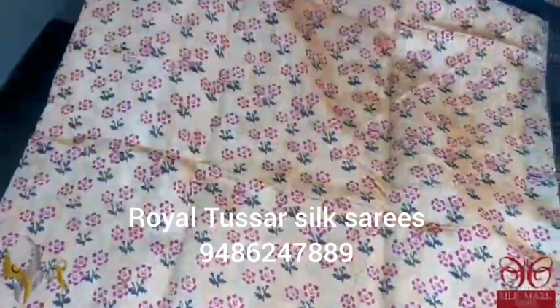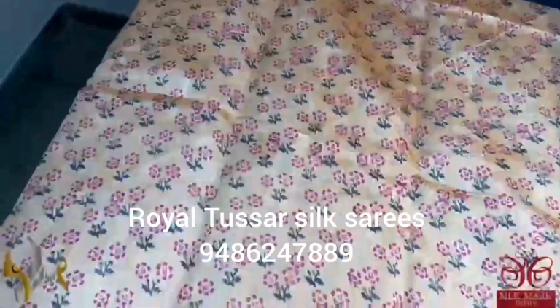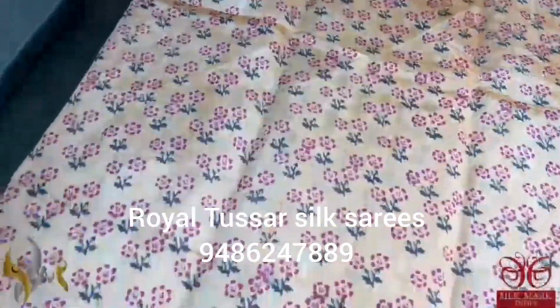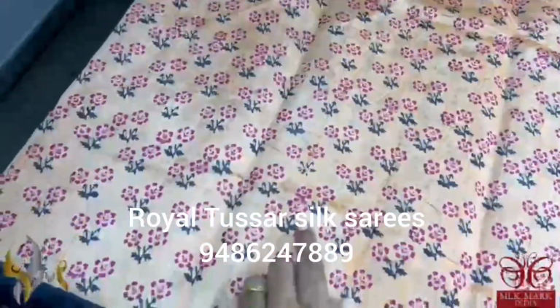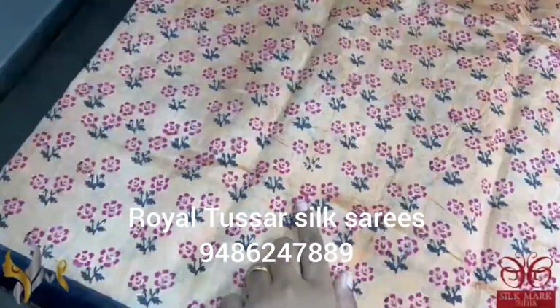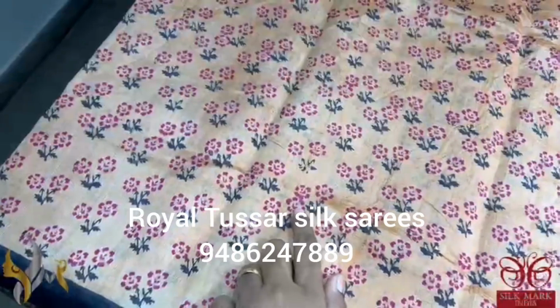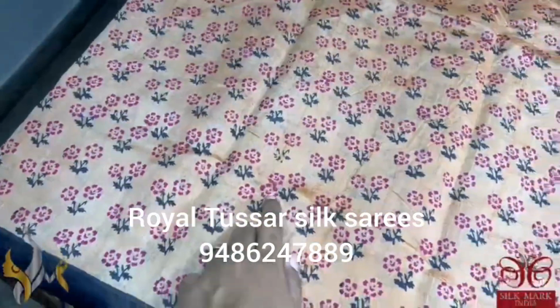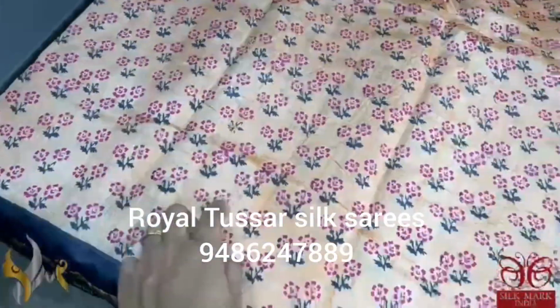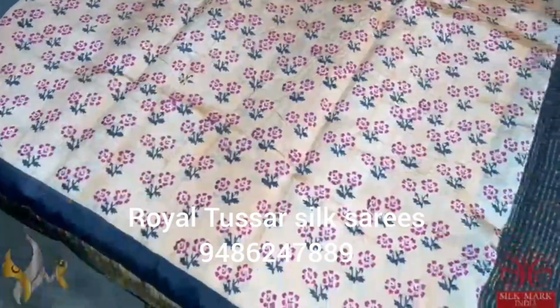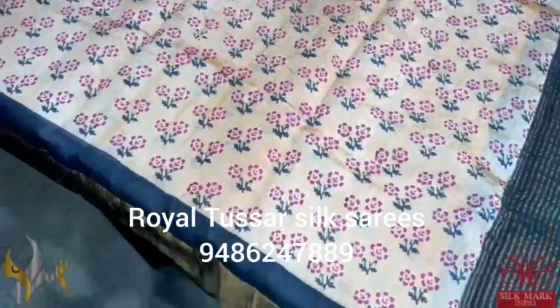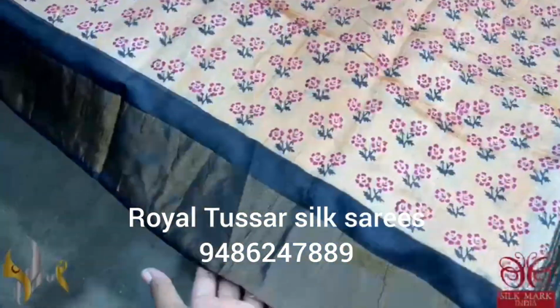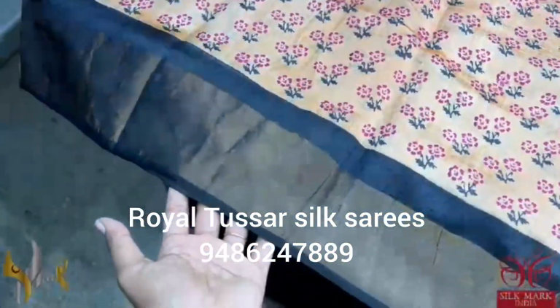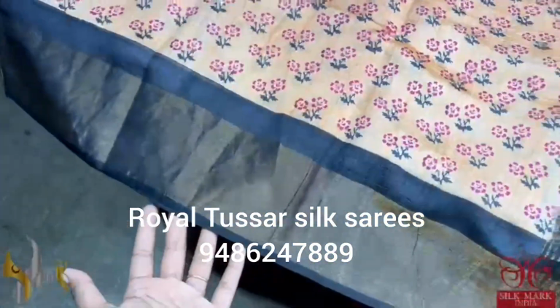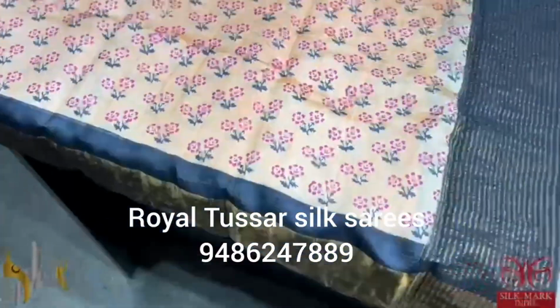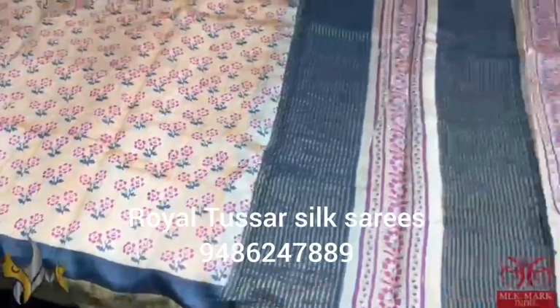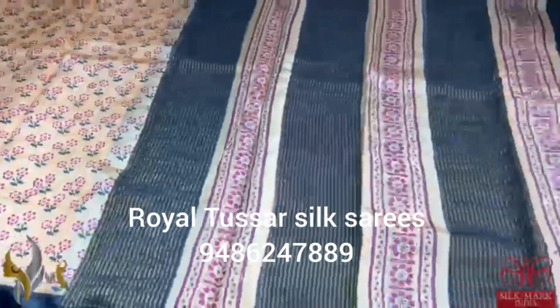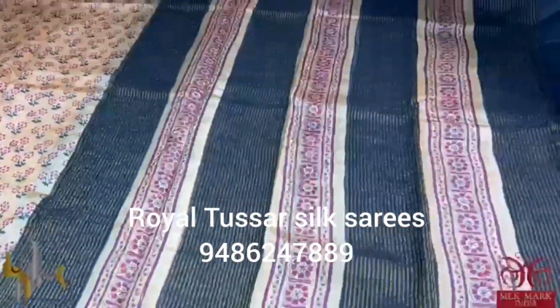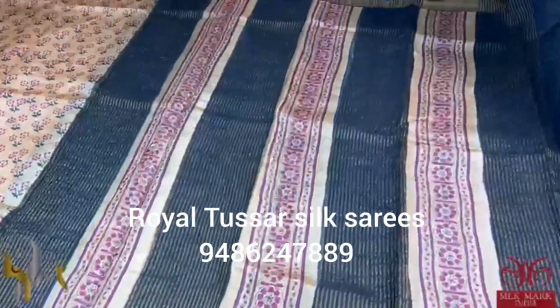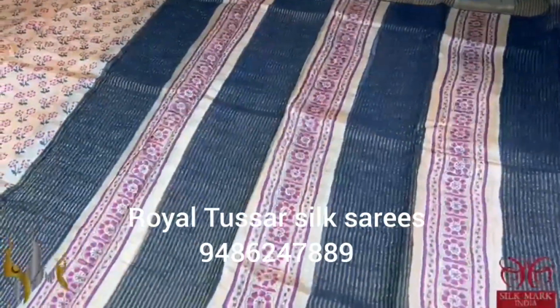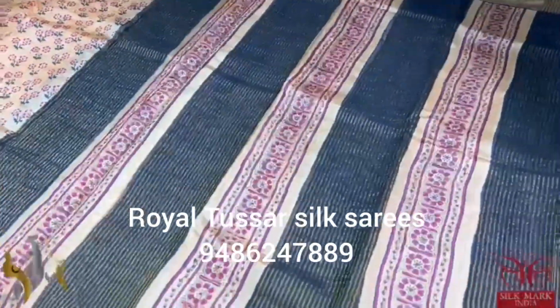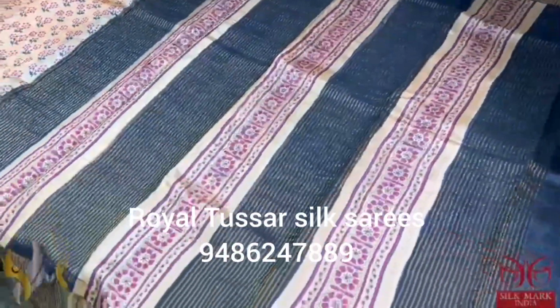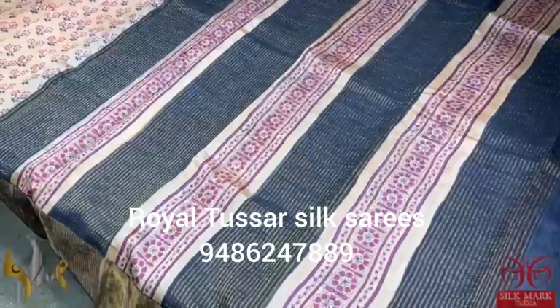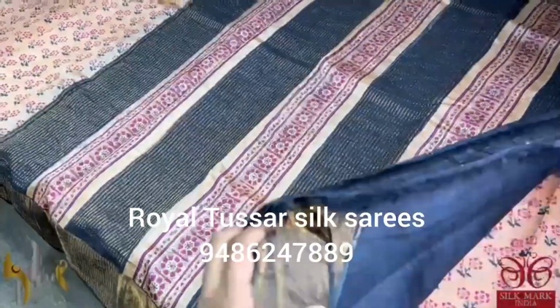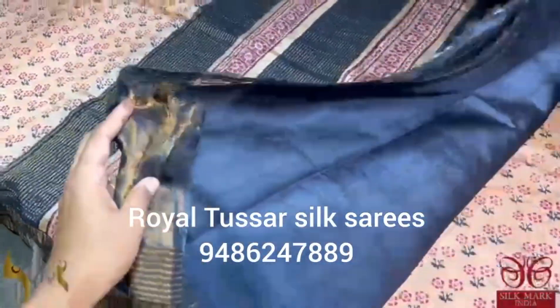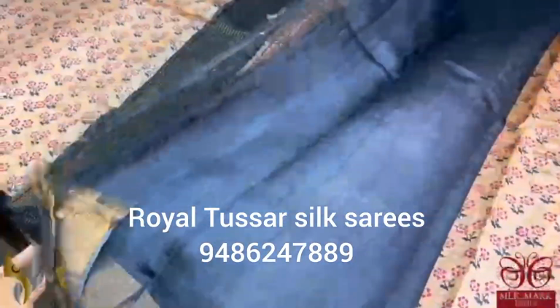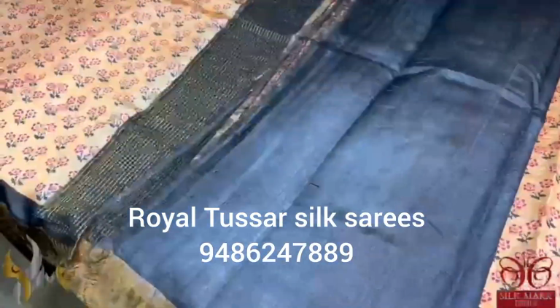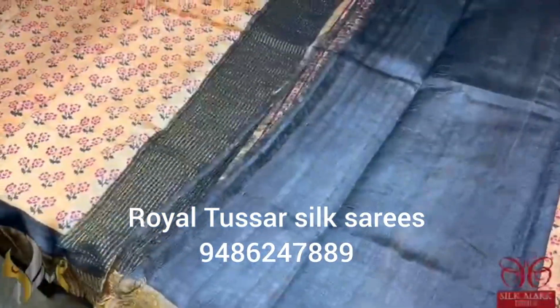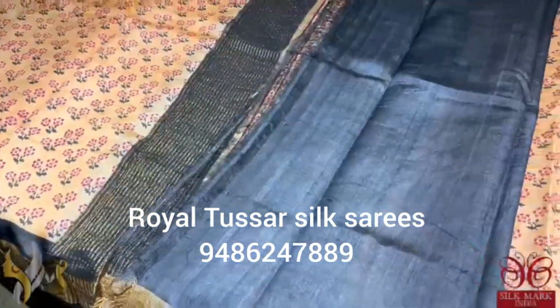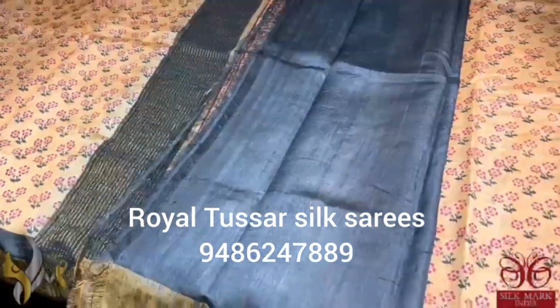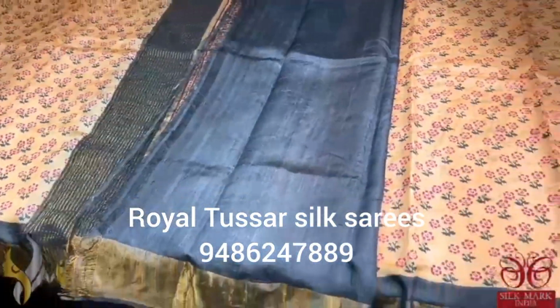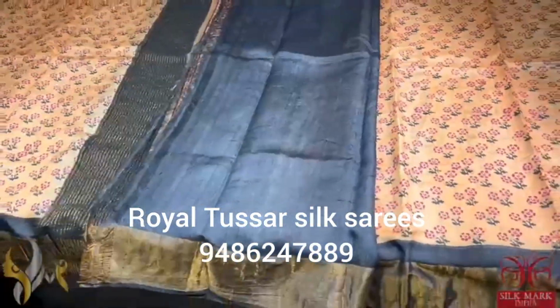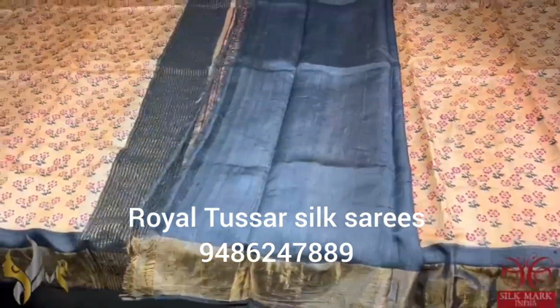Very pretty prints done using dark magenta pink and black. And we have black borders. The Pallu of the Sari is vertically printed in a black base, and we also have a black color blouse piece. The Sari comes with authentic Sari.